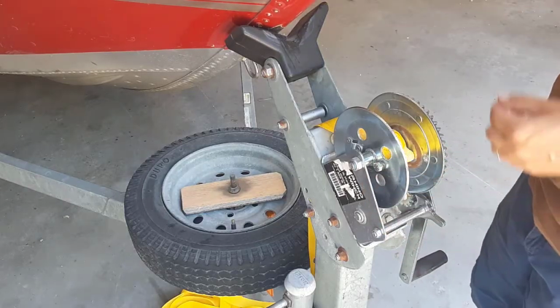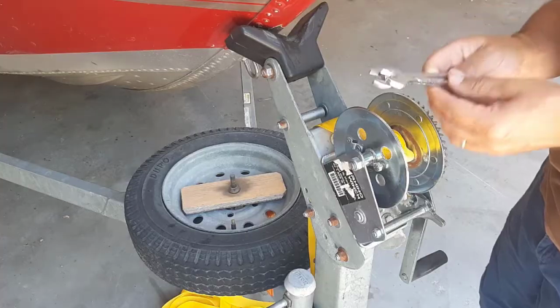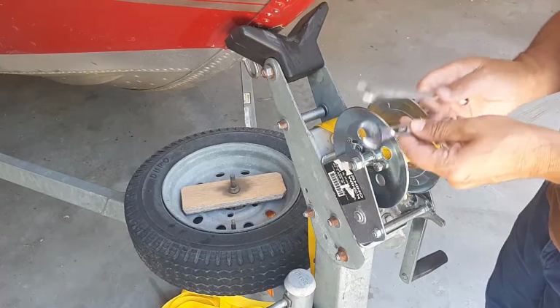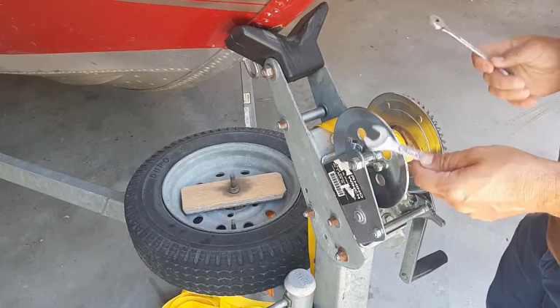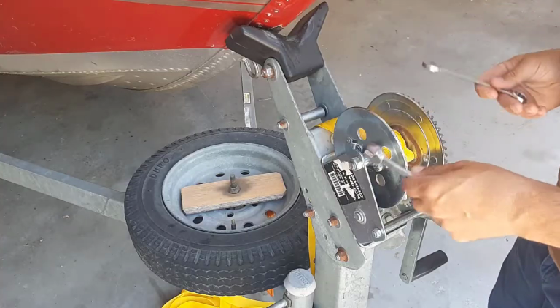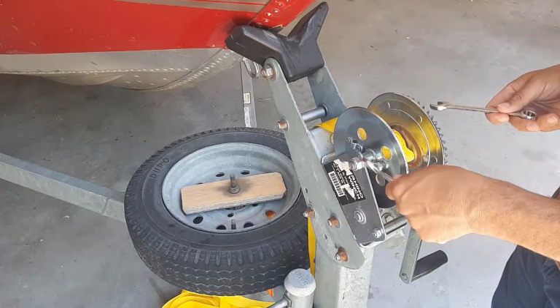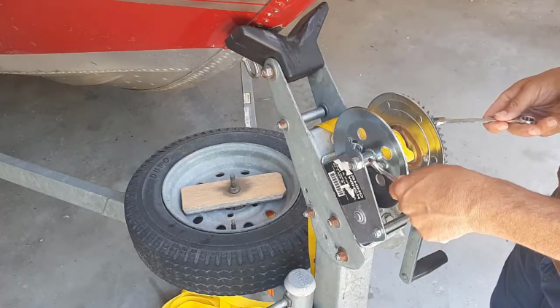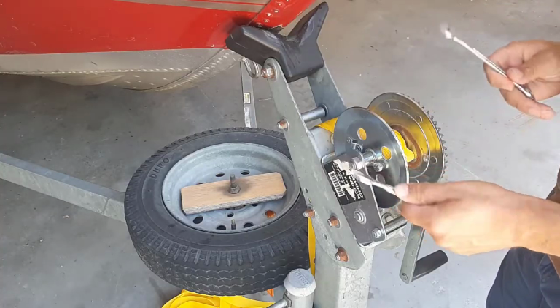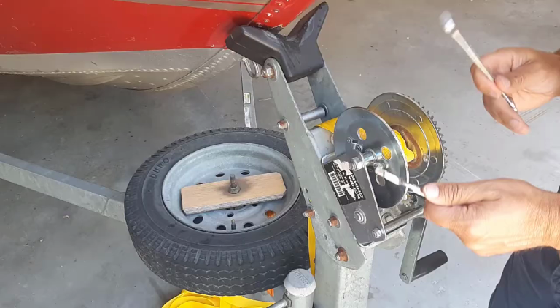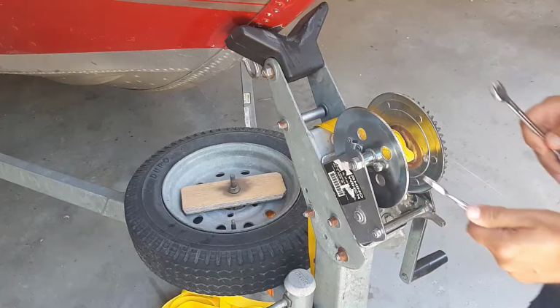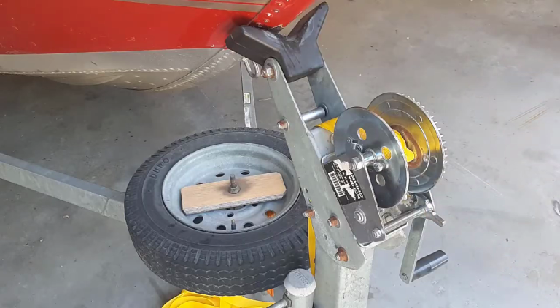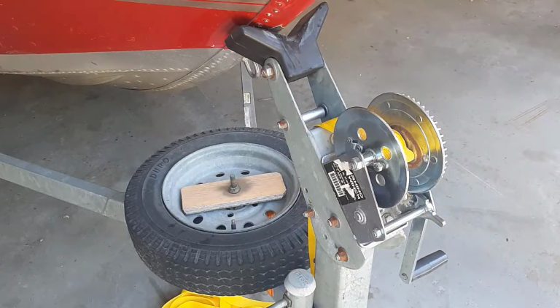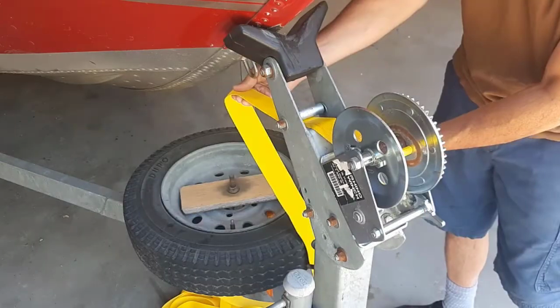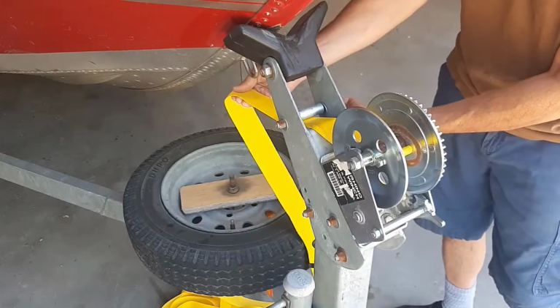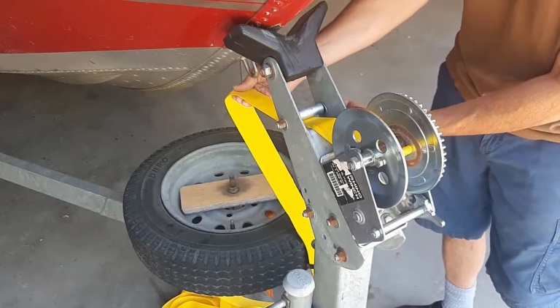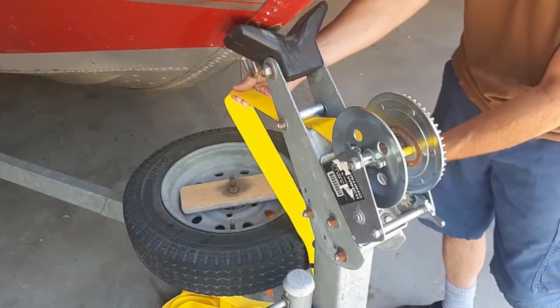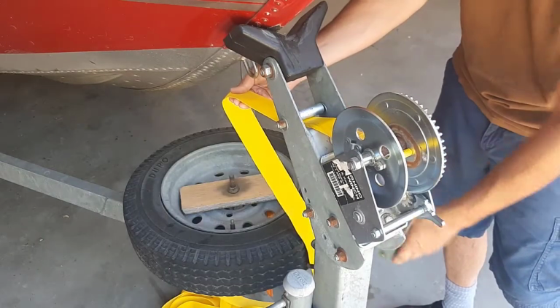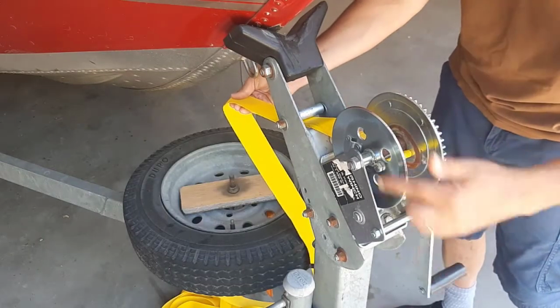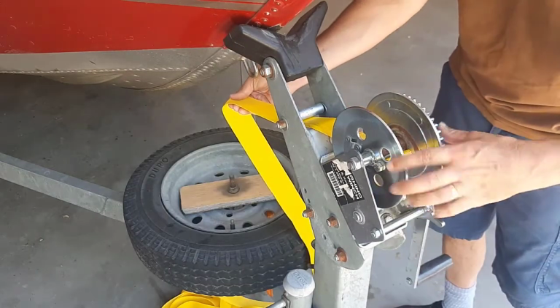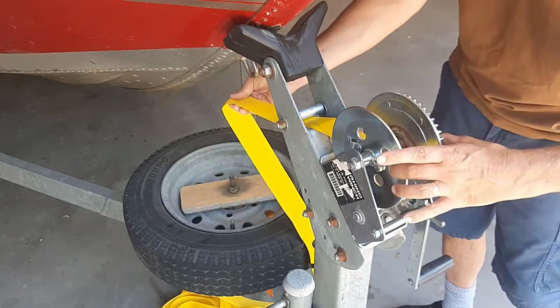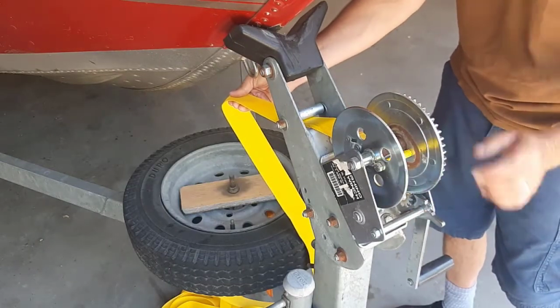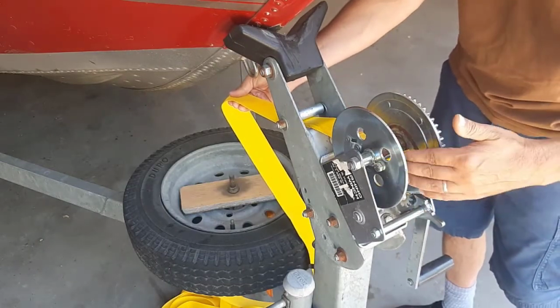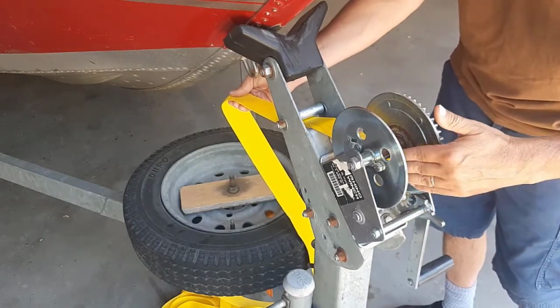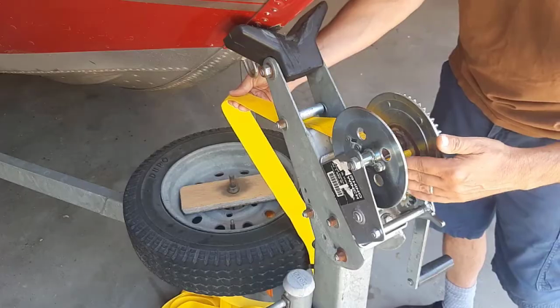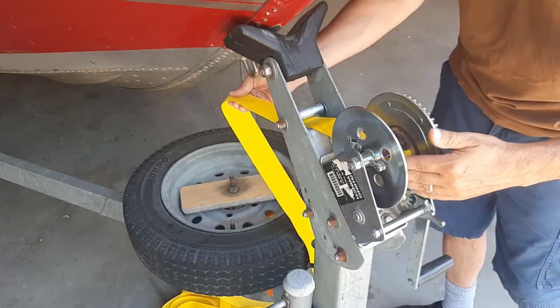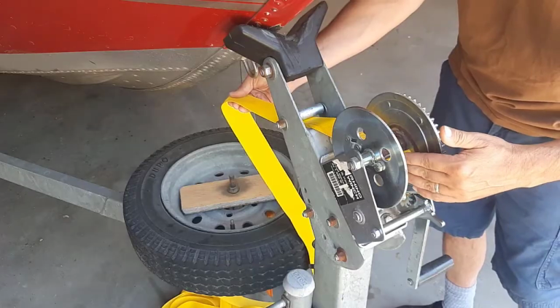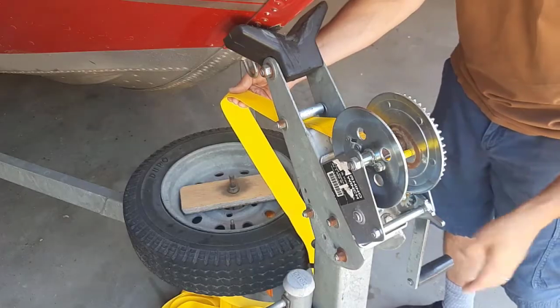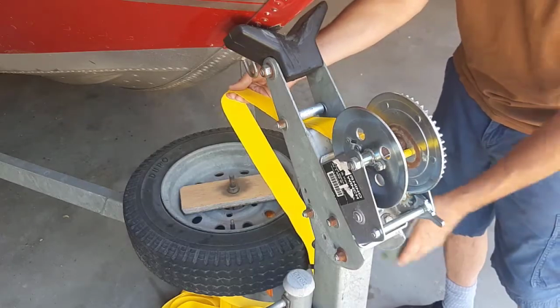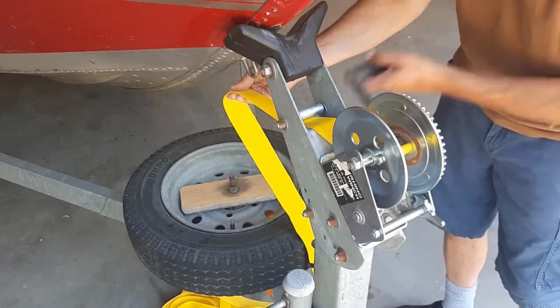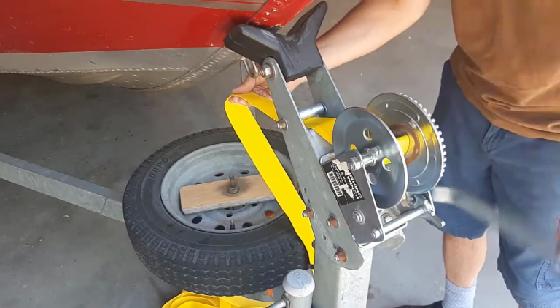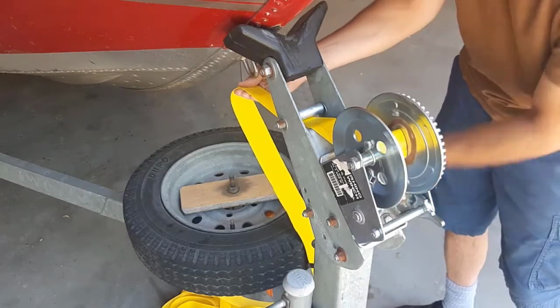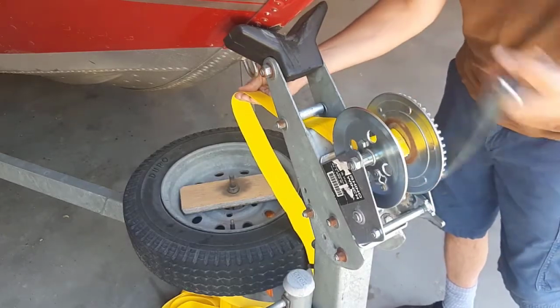I'm going to put the nut side on the gear side — you can see the gears here. Then I'll take two wrenches that fit the bolt and the nut and tighten it up. The bolt is tight now; it's through the strap loop and we're just going to wind it up.